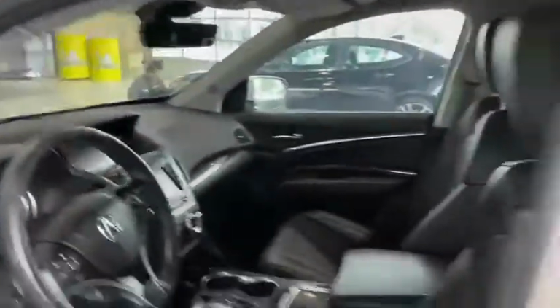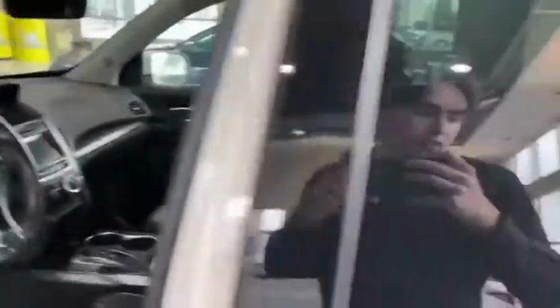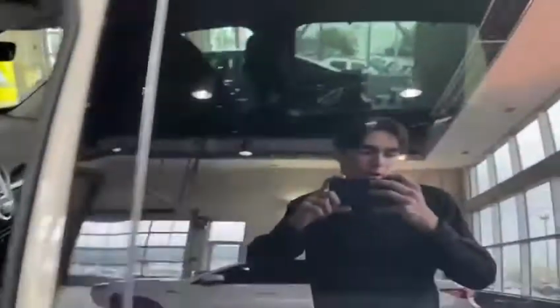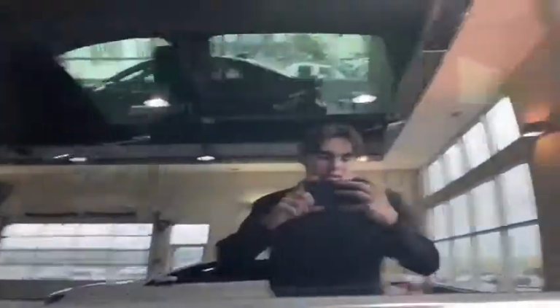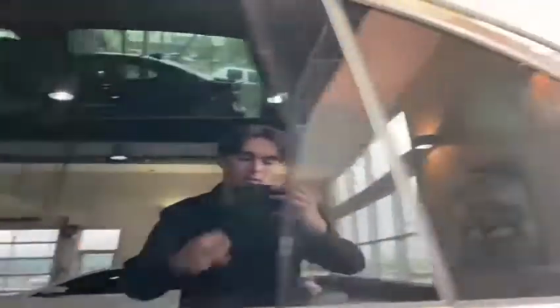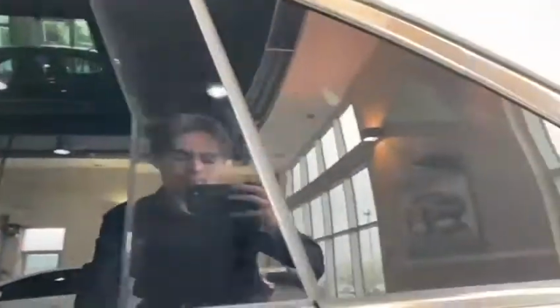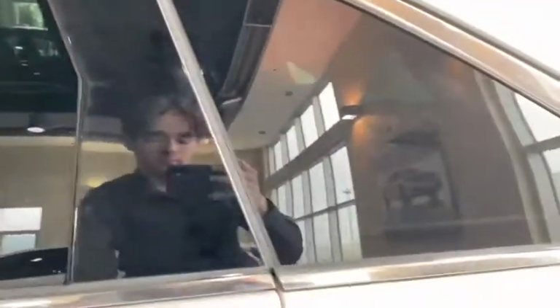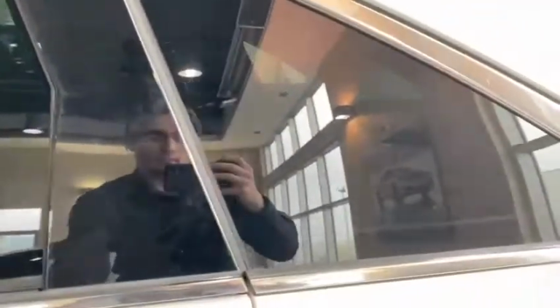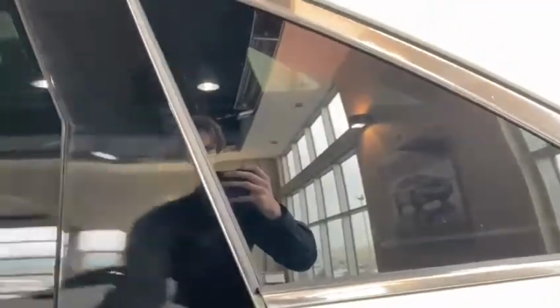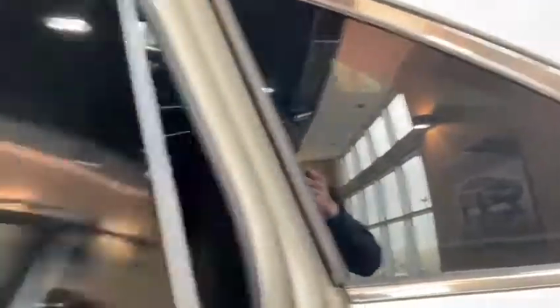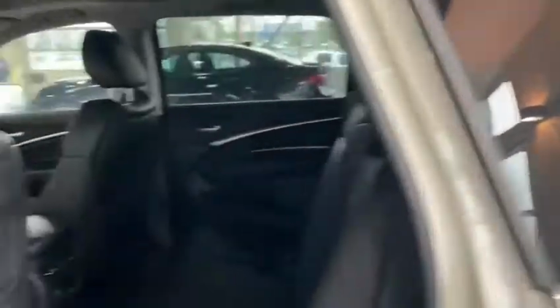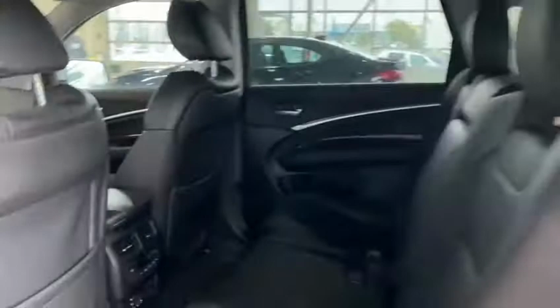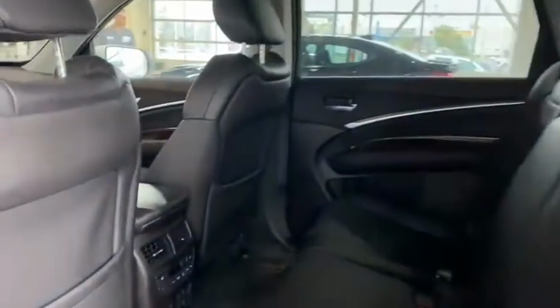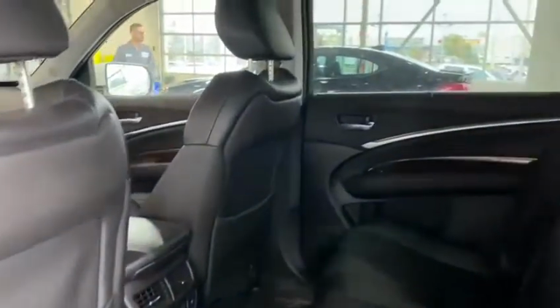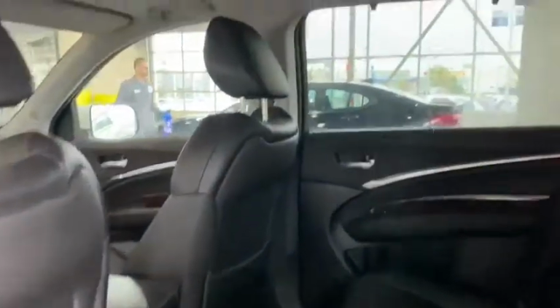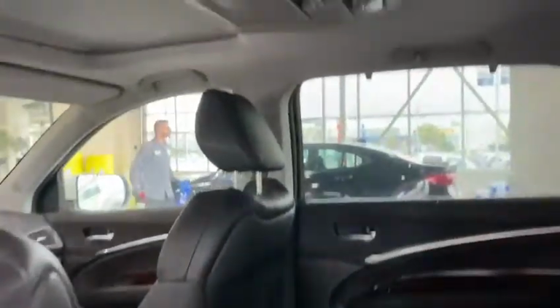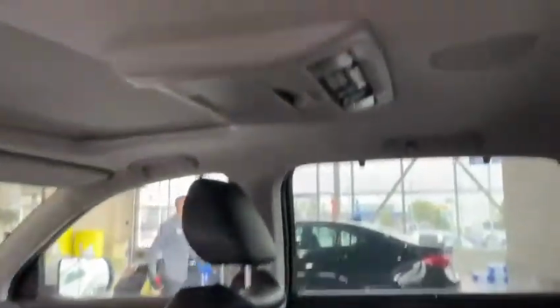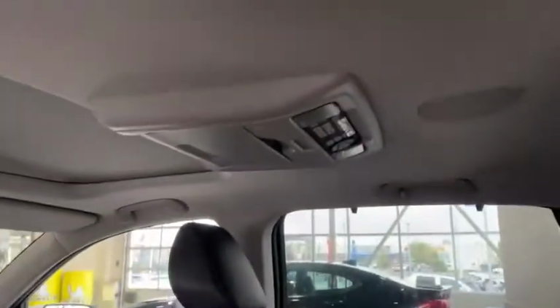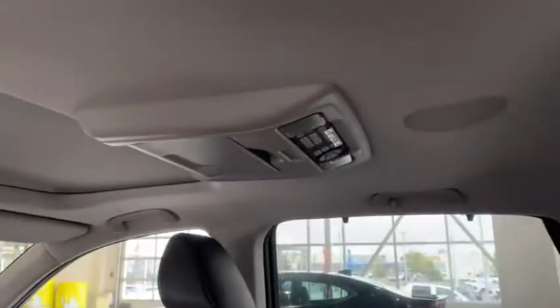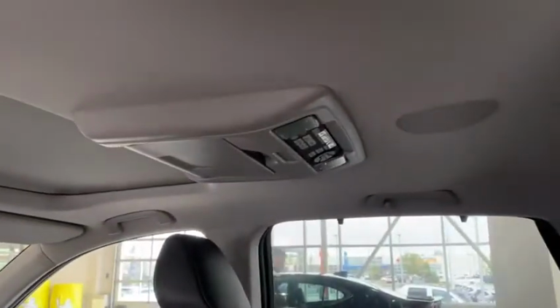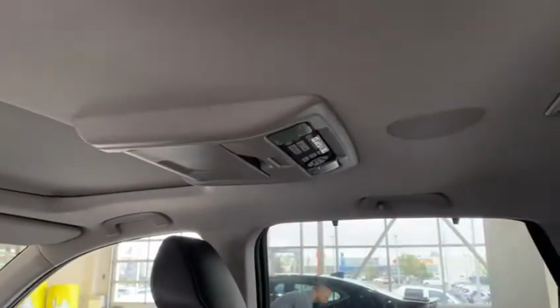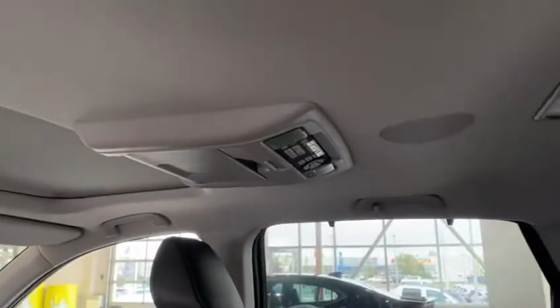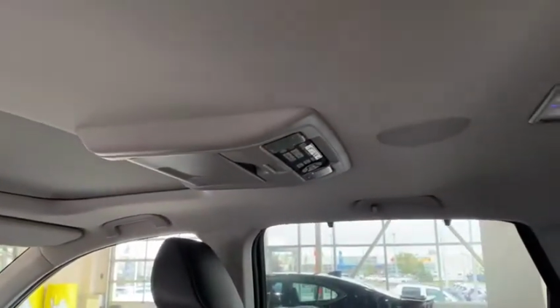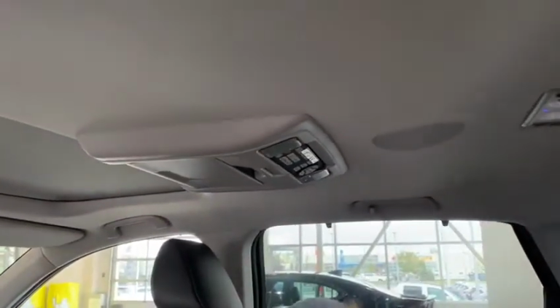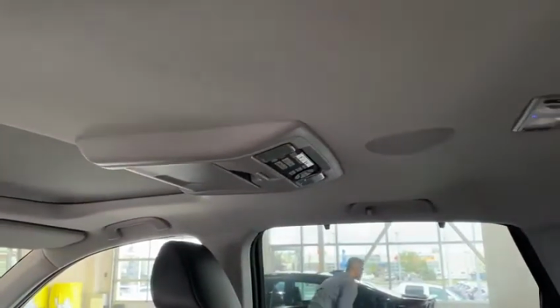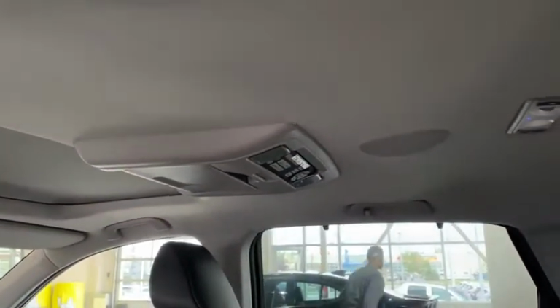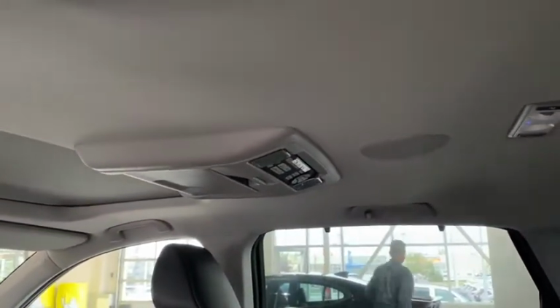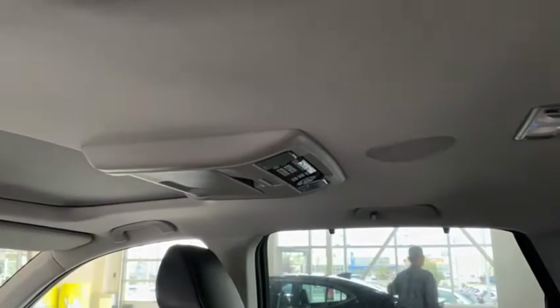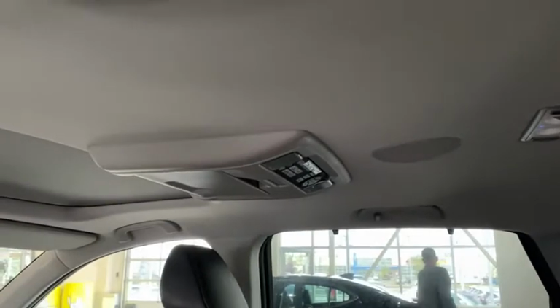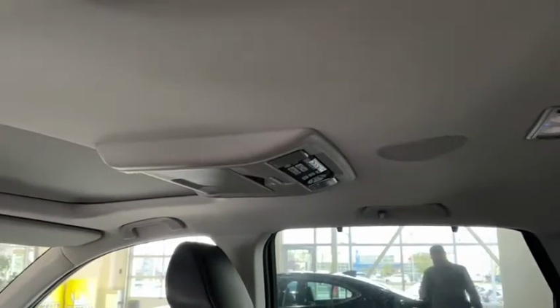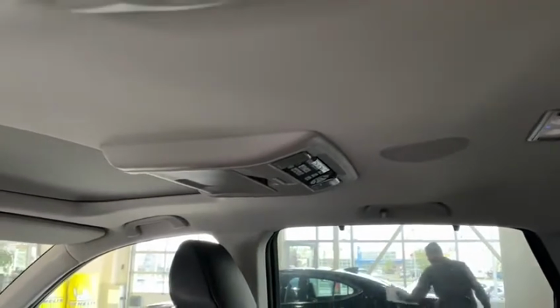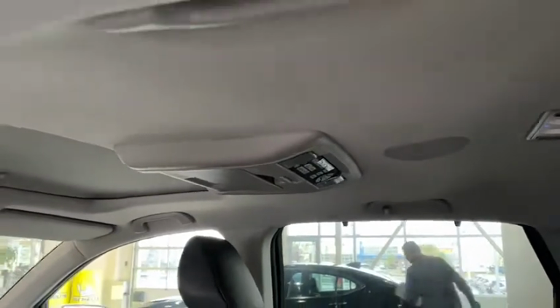Moving to the back here, as you can see up top you do have the DVD, which will be perfect for entertaining the kids on long road trips.